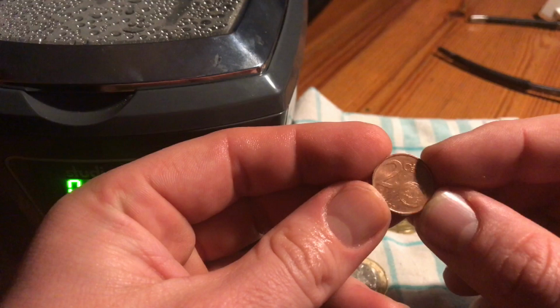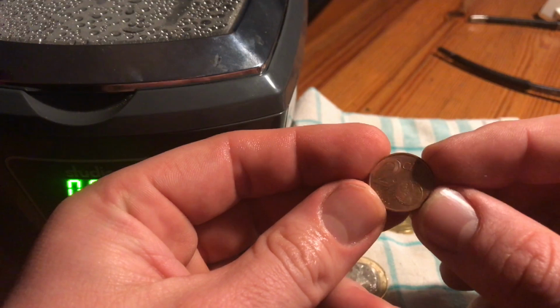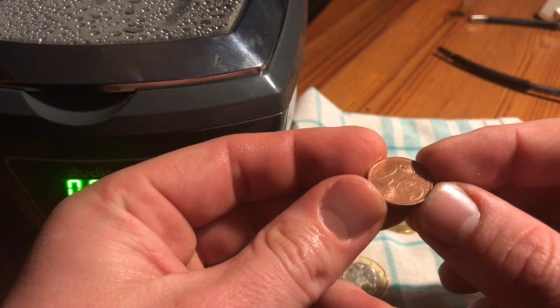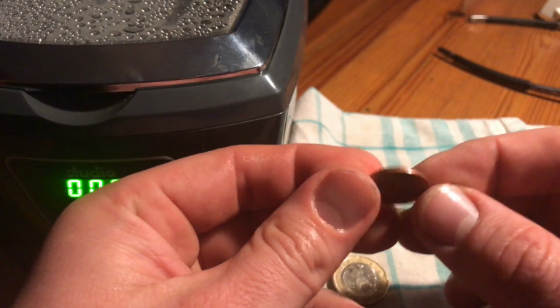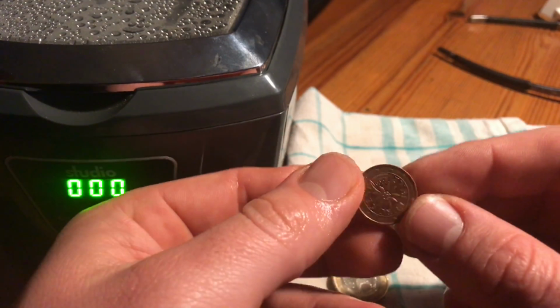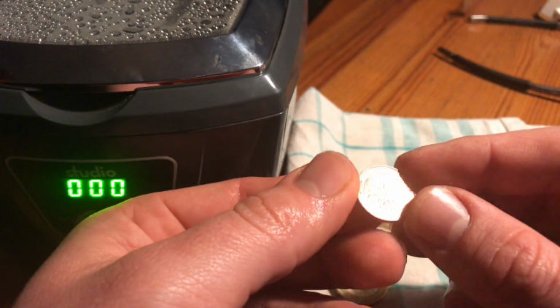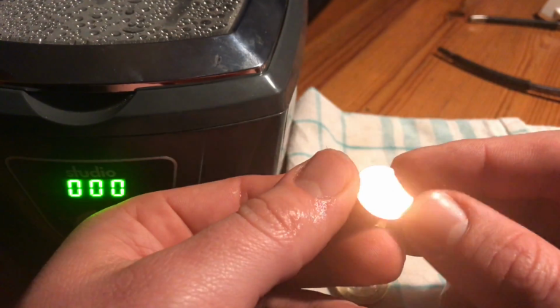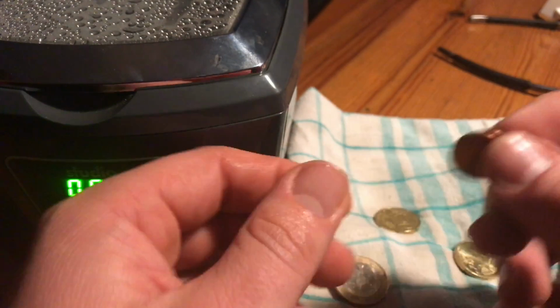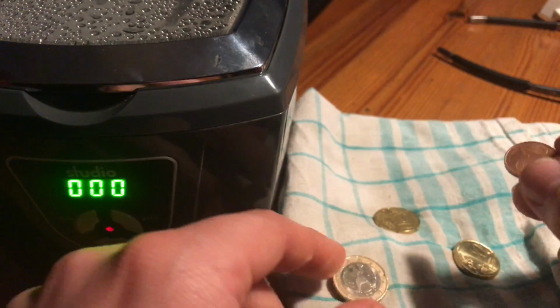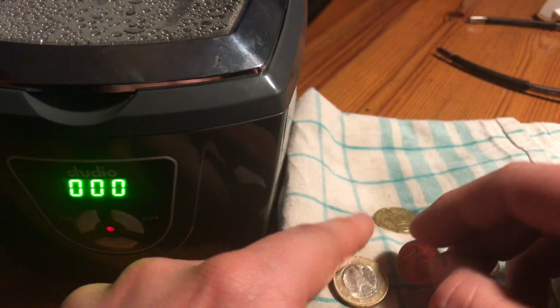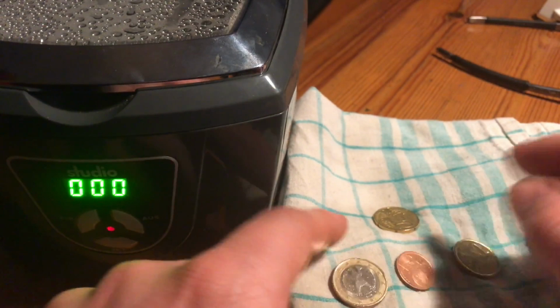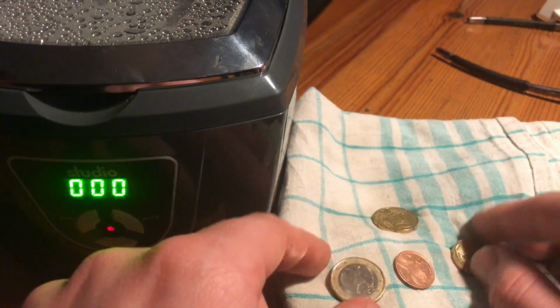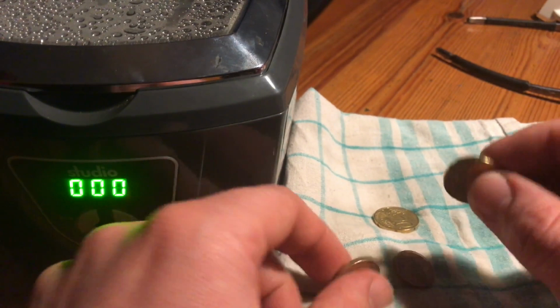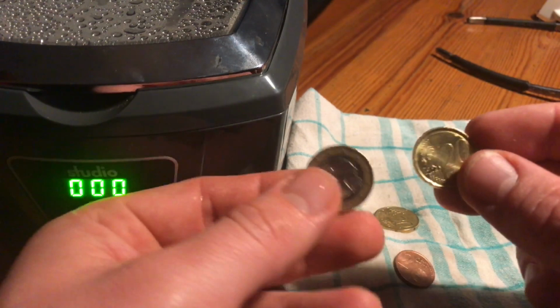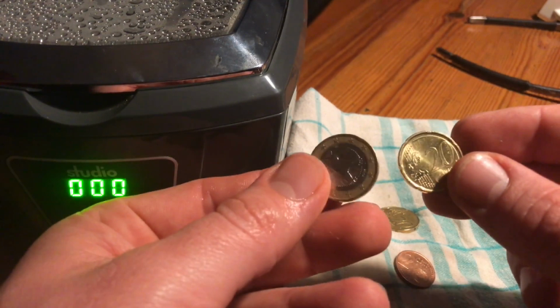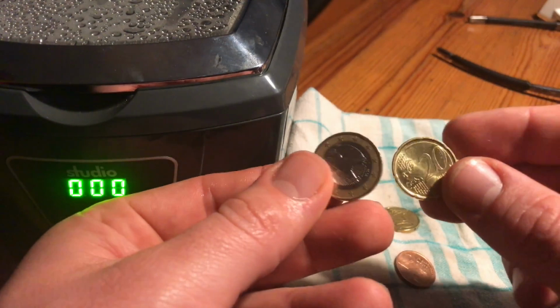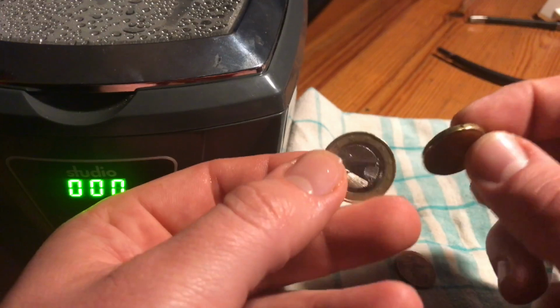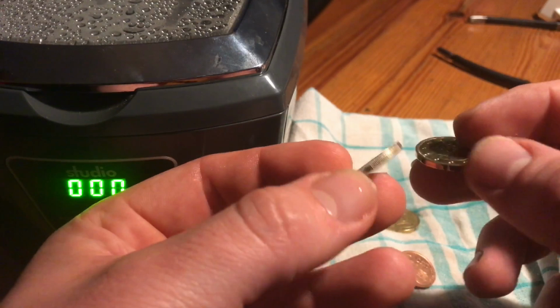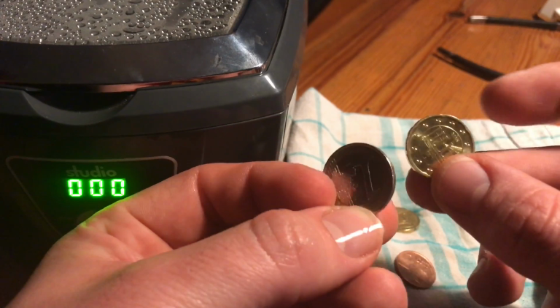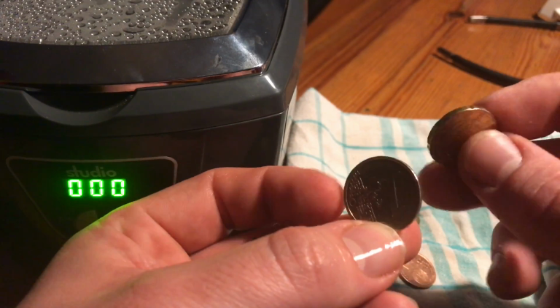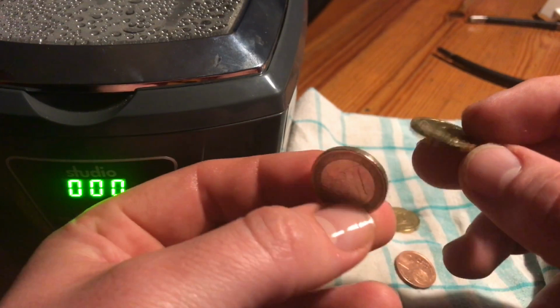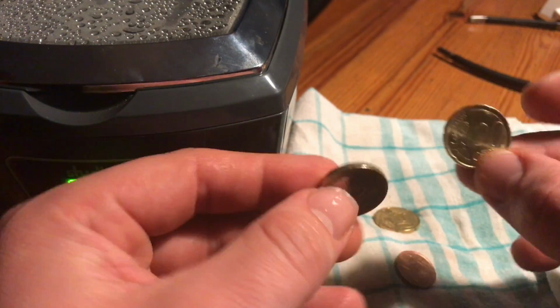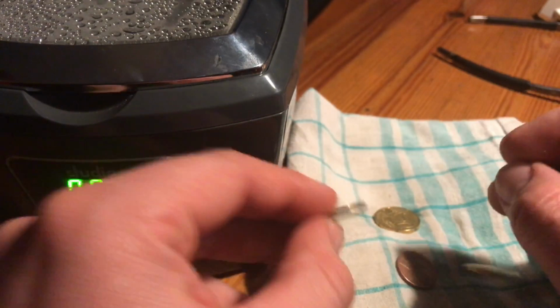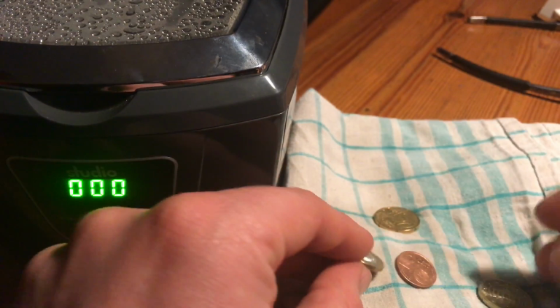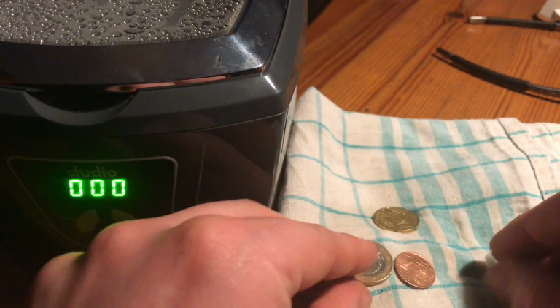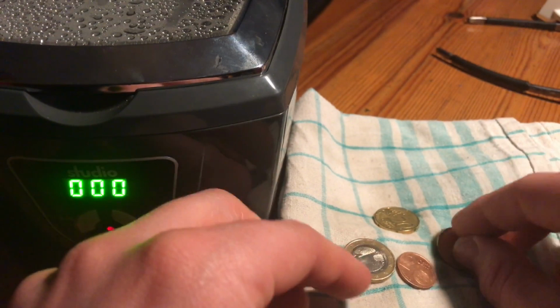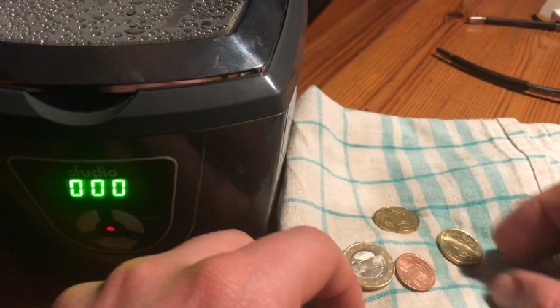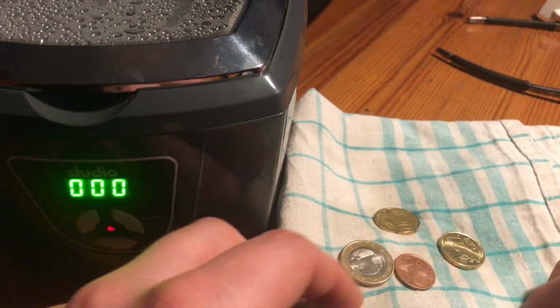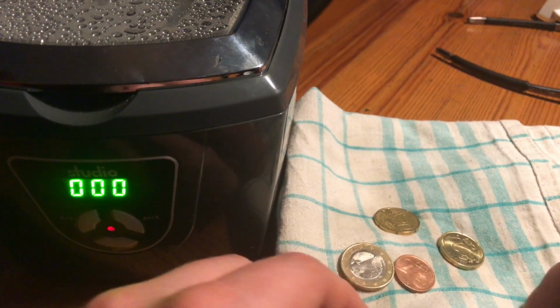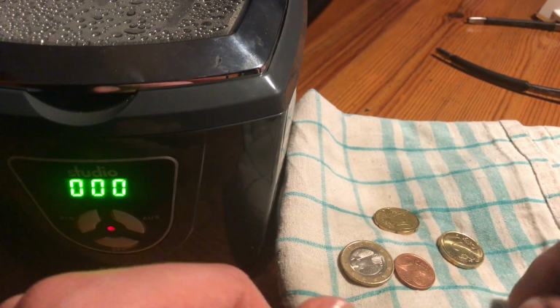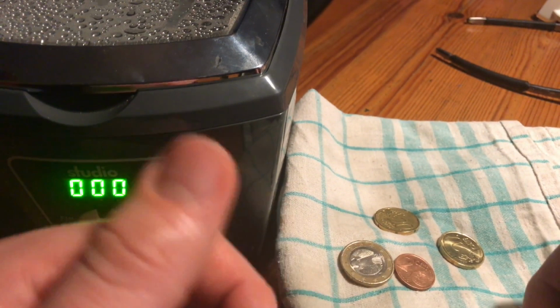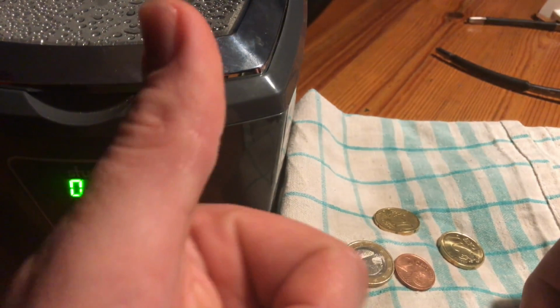As you can see, the coins now look as if they are new. Thanks for watching — please subscribe, give positive feedback, and see you next time!